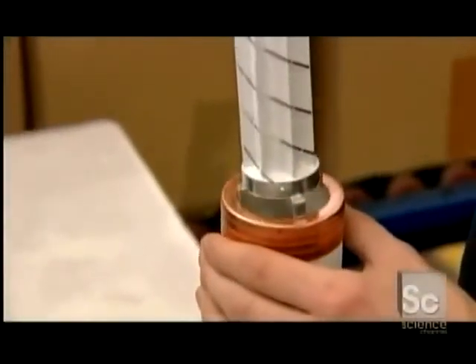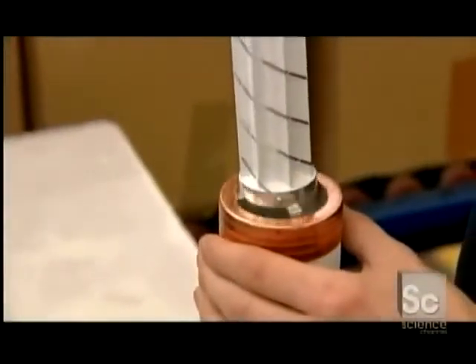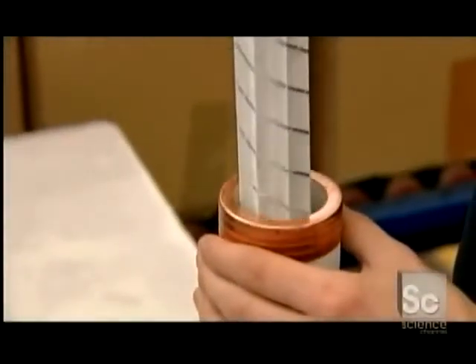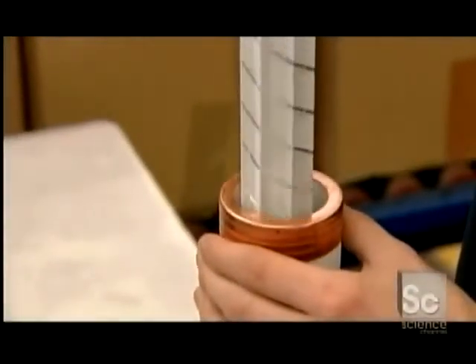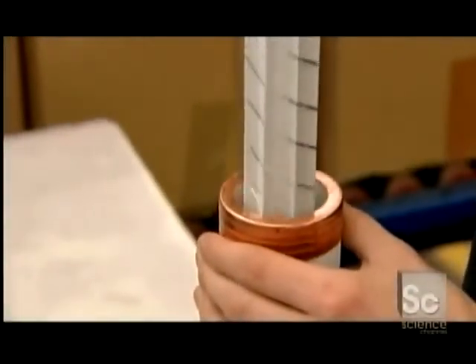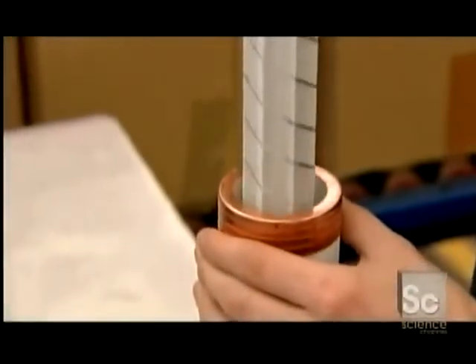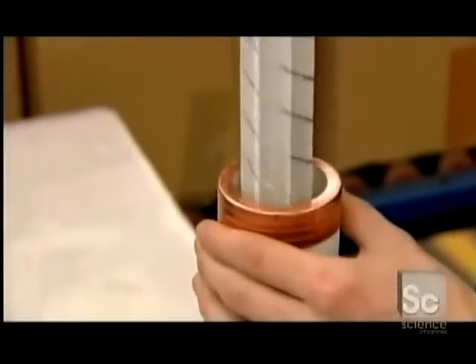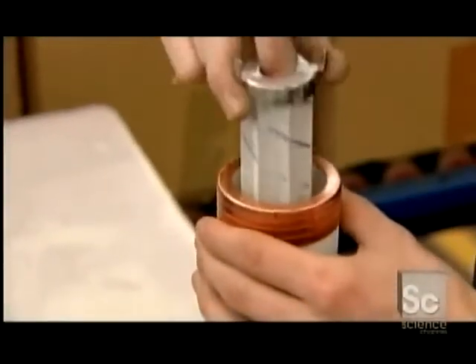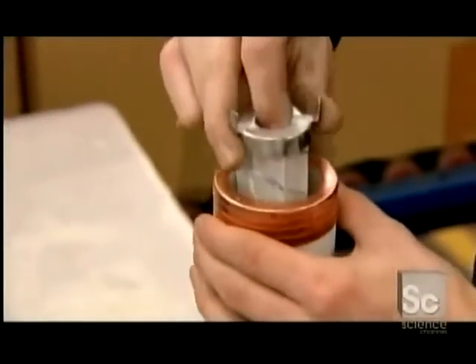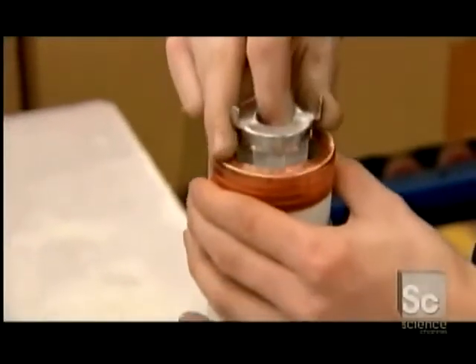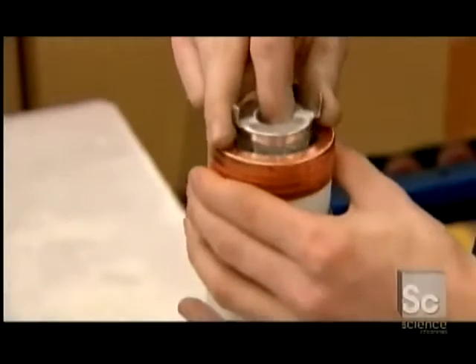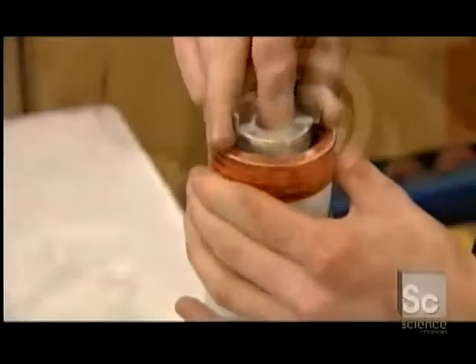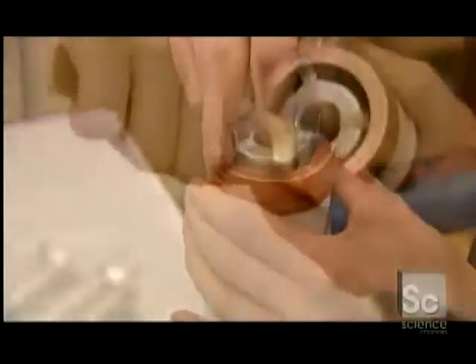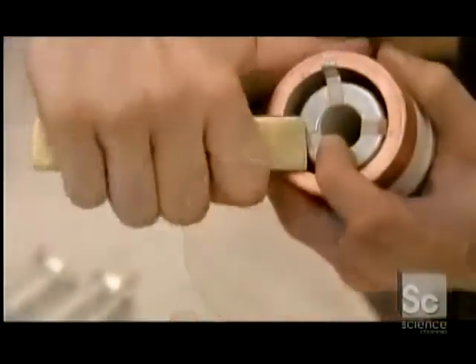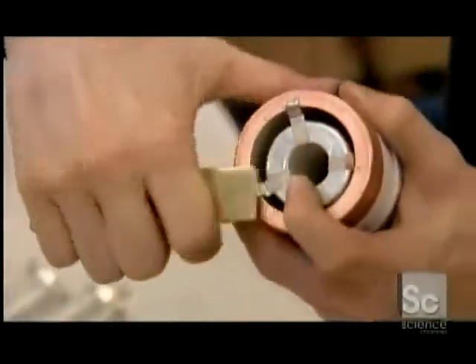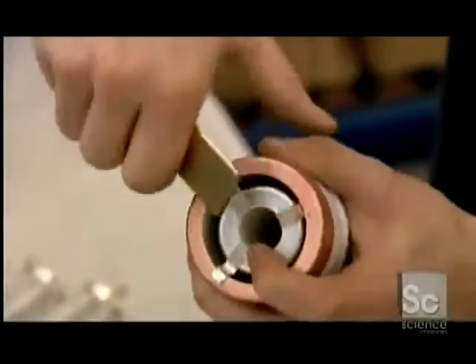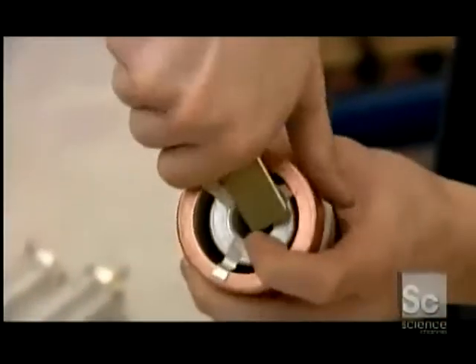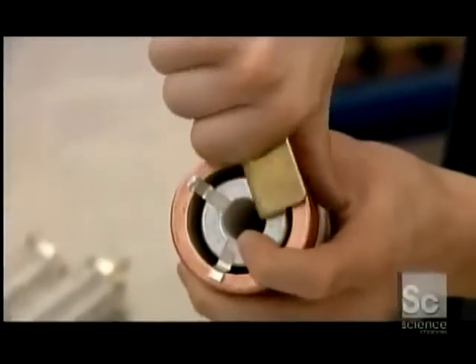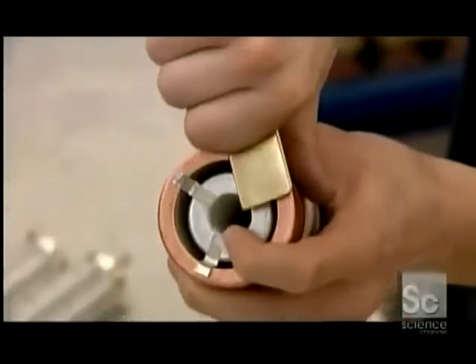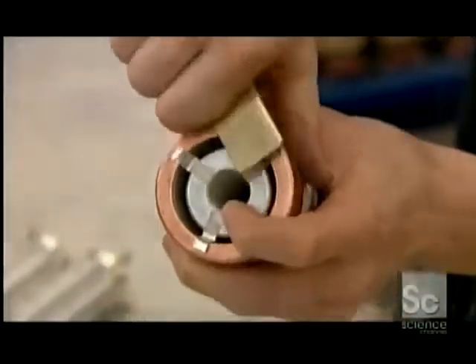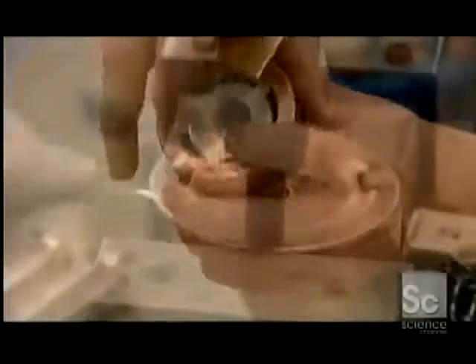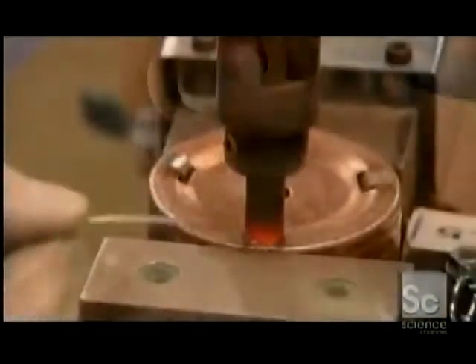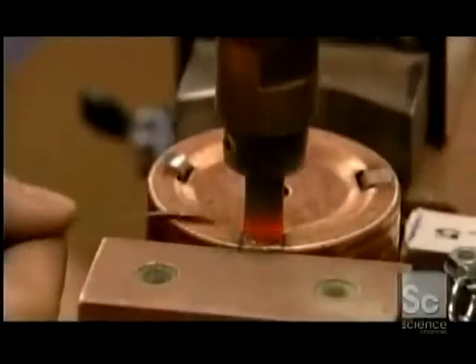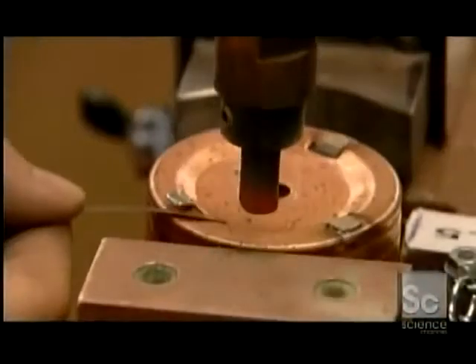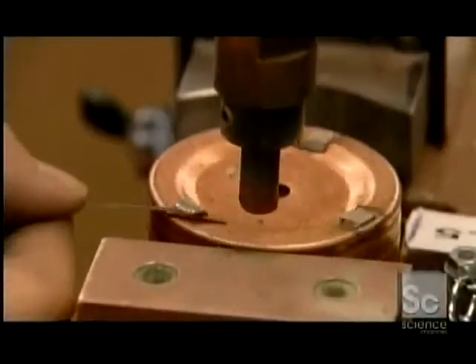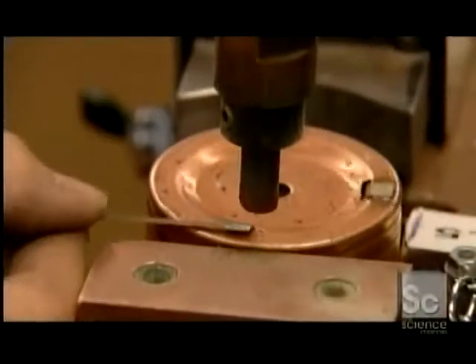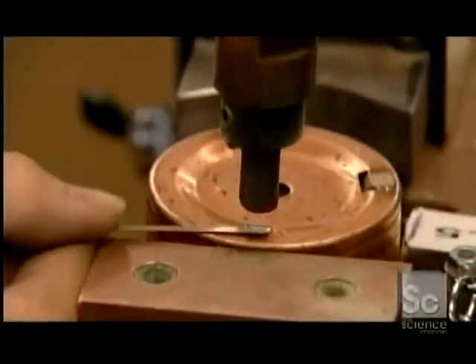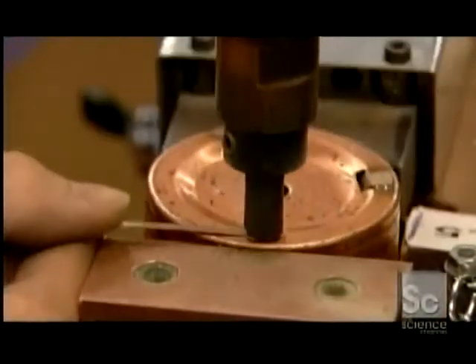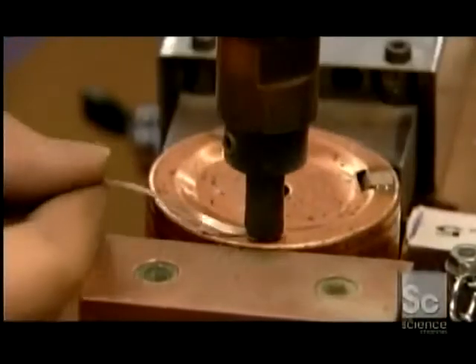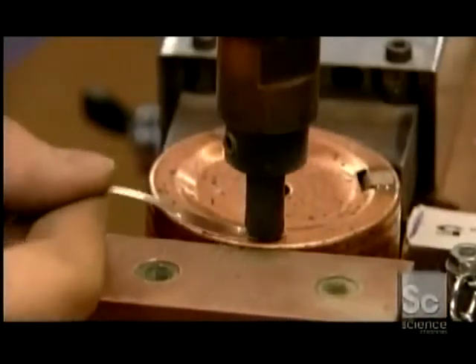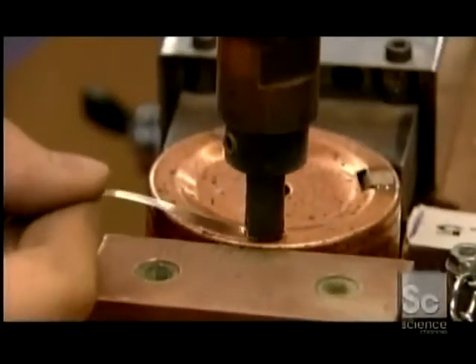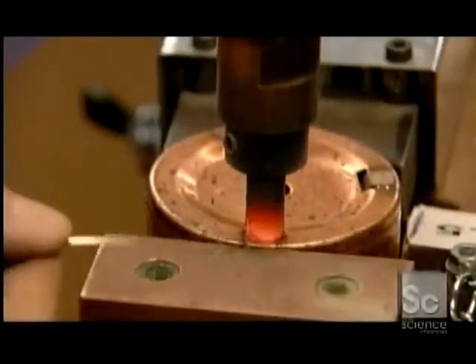Workers slide the element core into the fuse casing and bend back metal tabs. Then, using a soldering technique called brazing, they seal everything together.